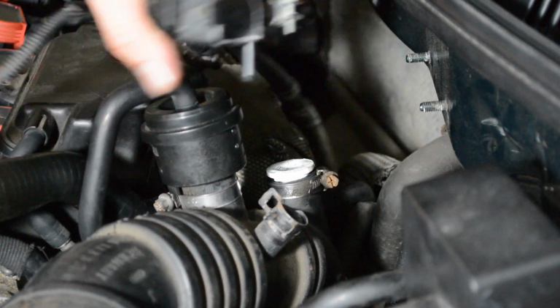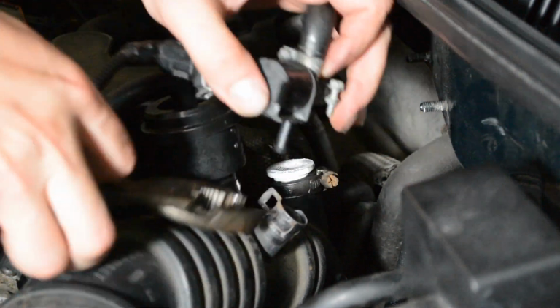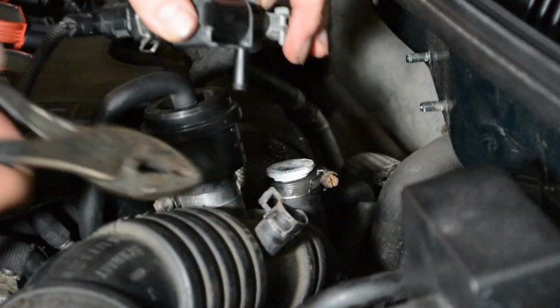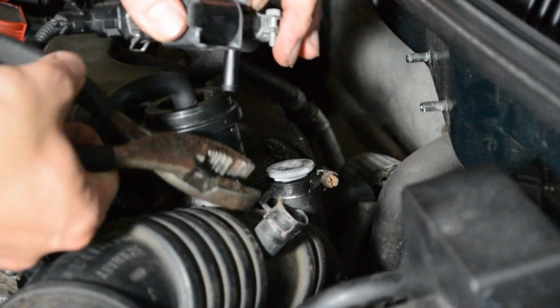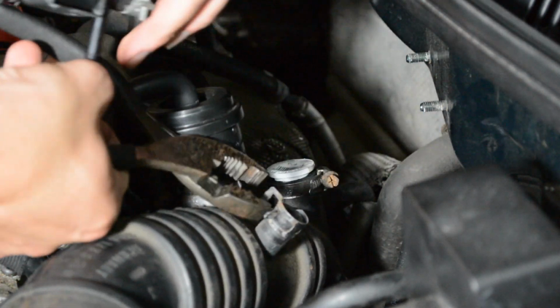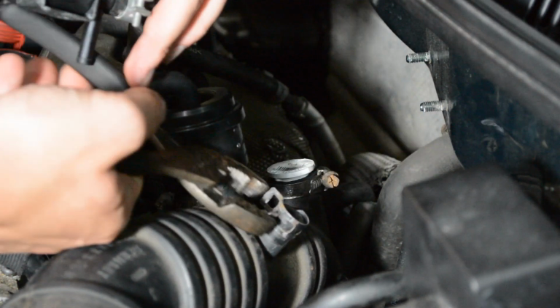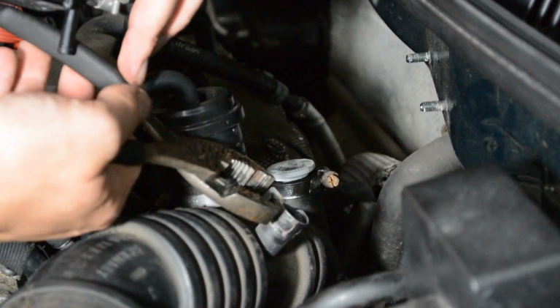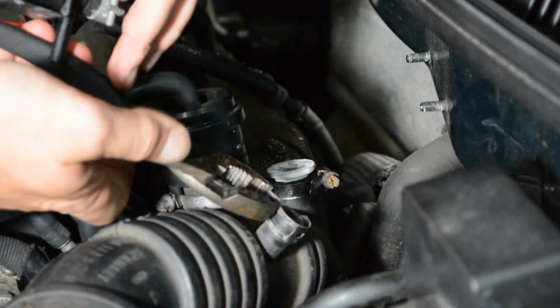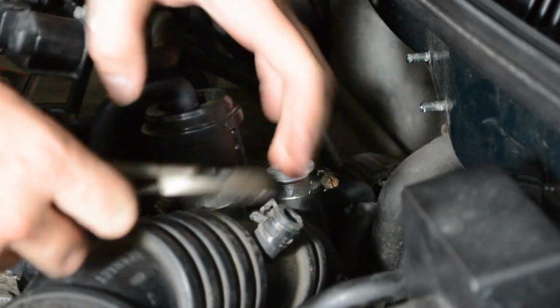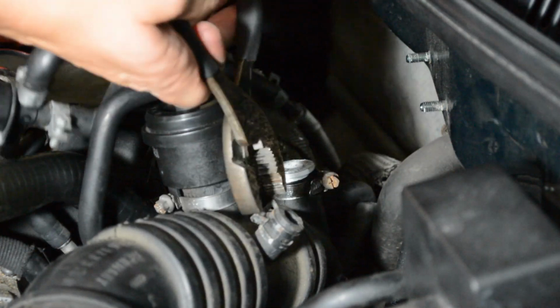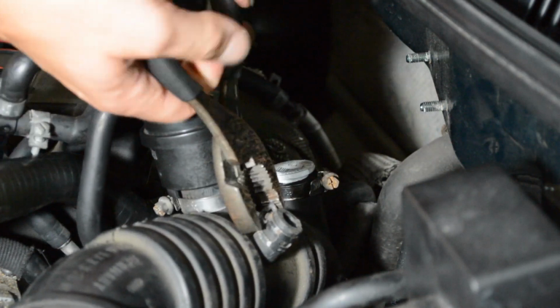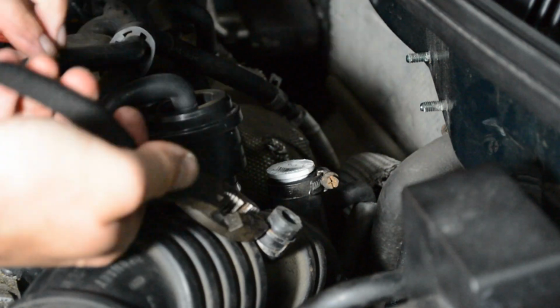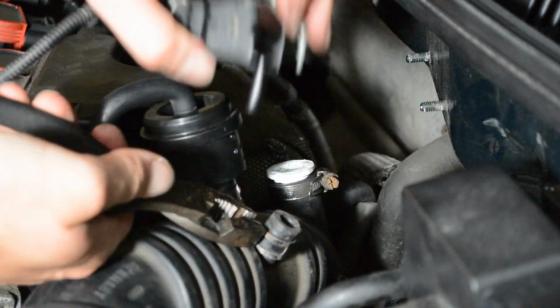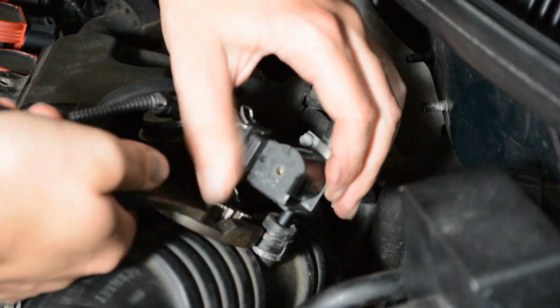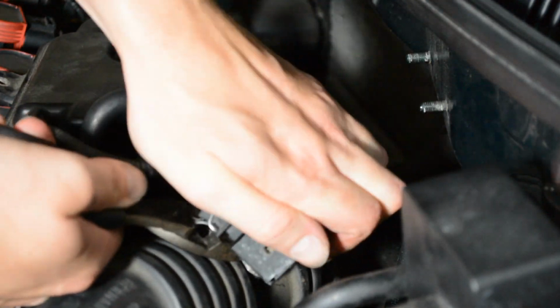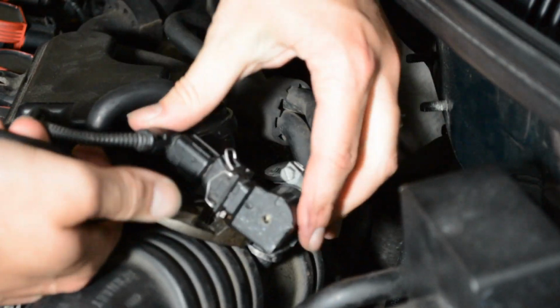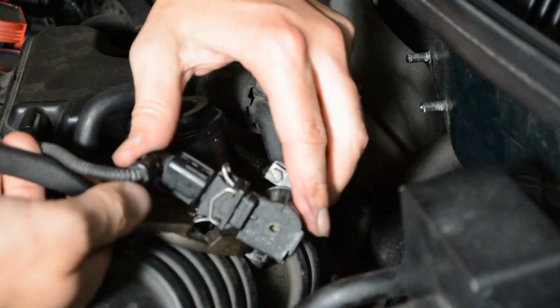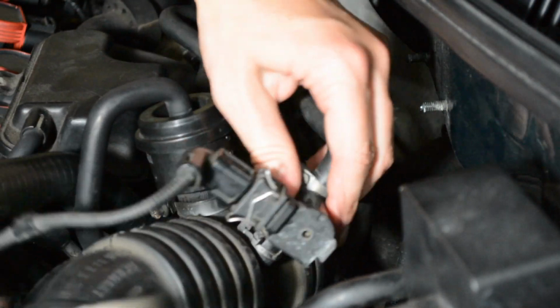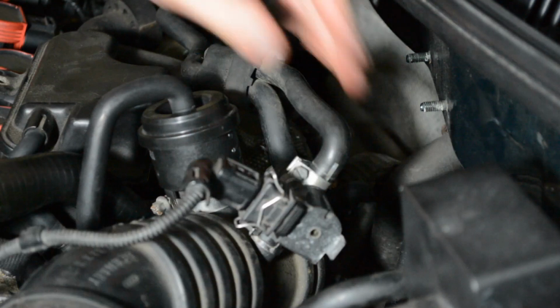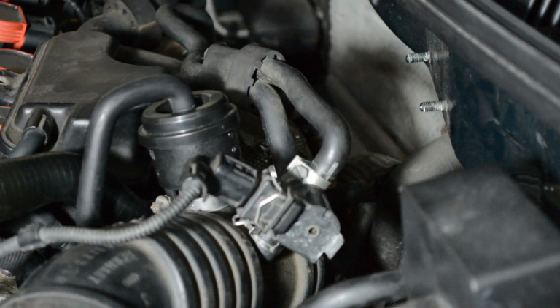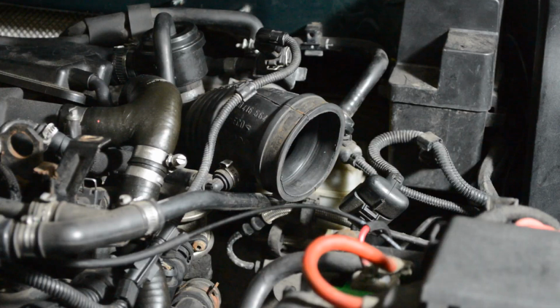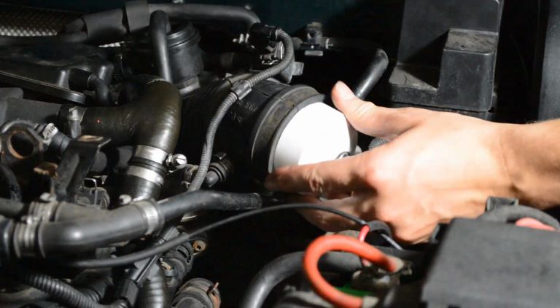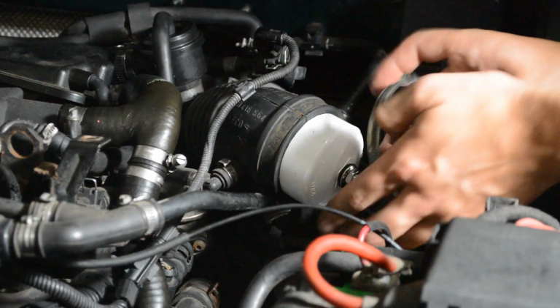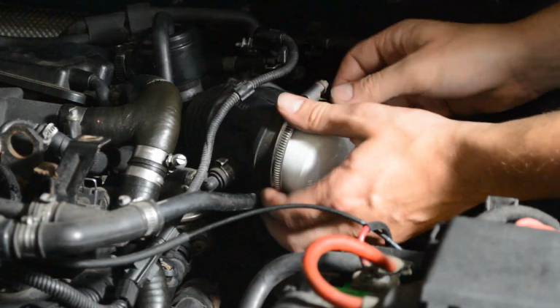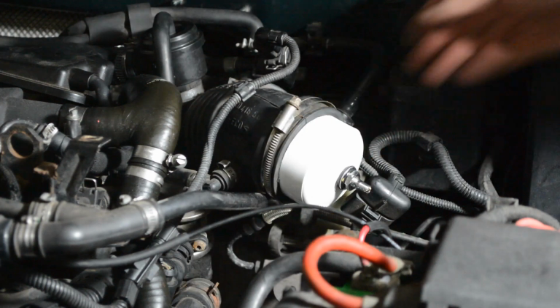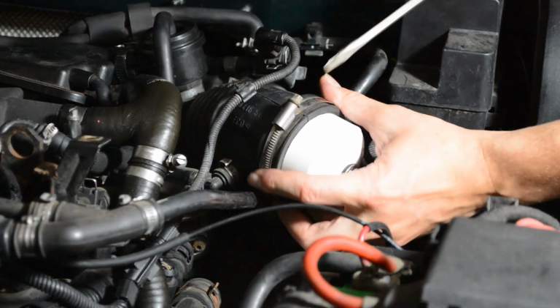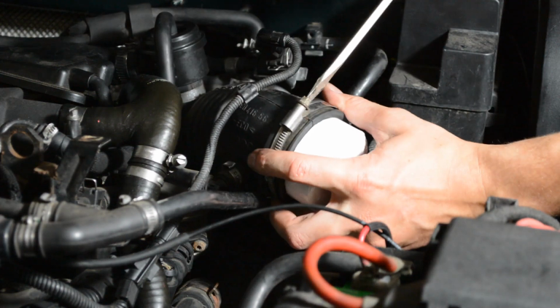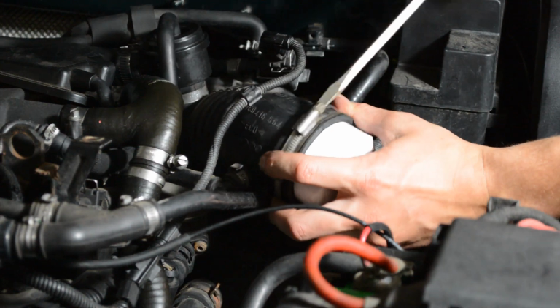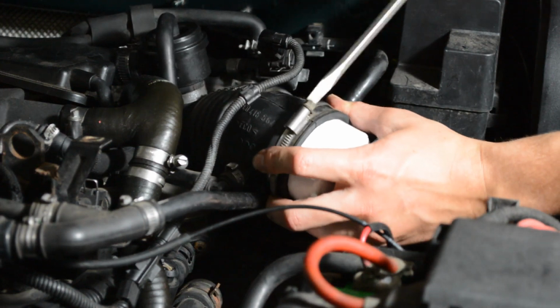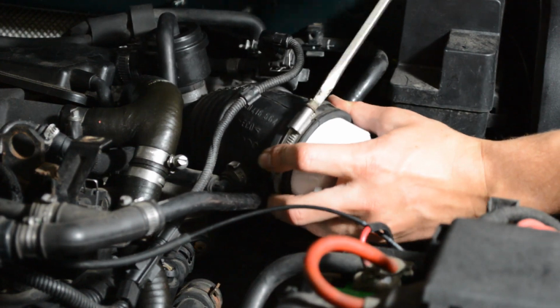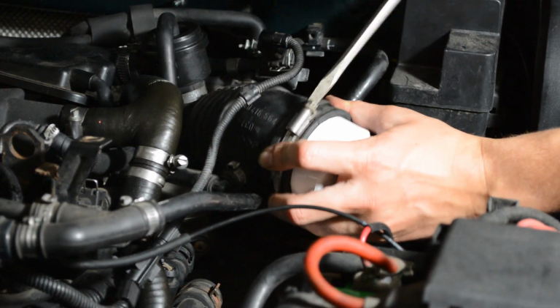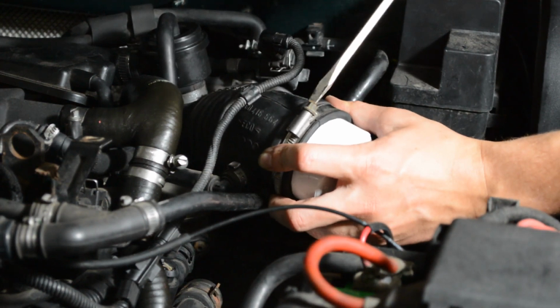I had unplugged my N75 valve to get easy access to the hockey puck, so if you did the same, plug that back in now. Using the boost leak tester I showed you how to build in a previous video, attach that to your intake now.